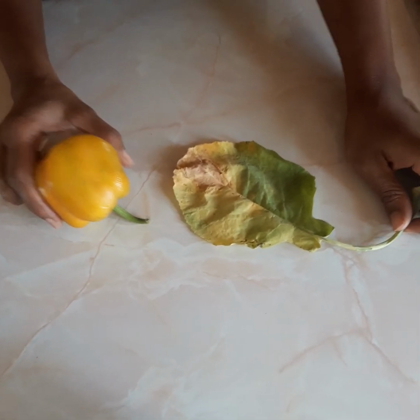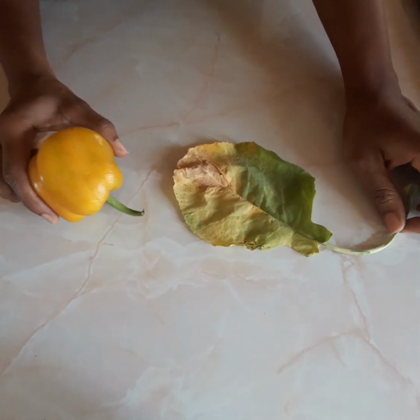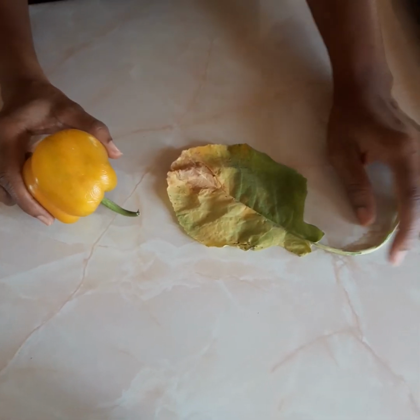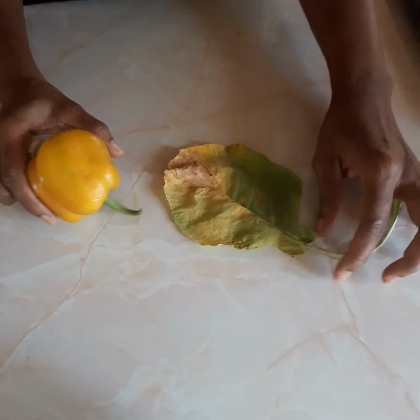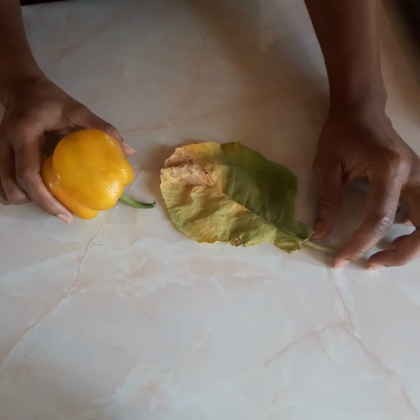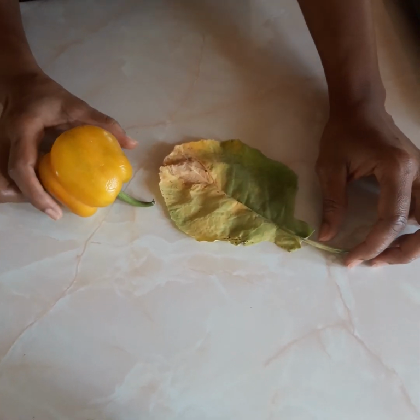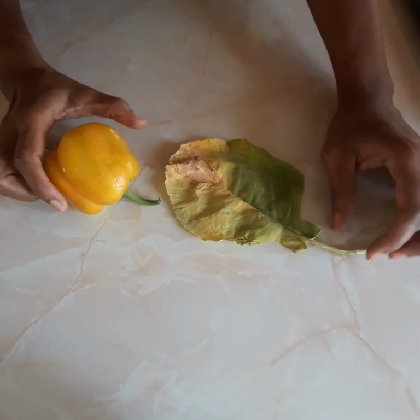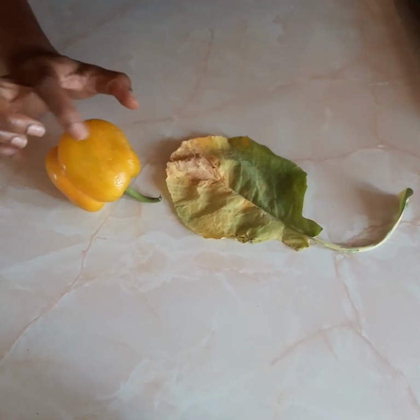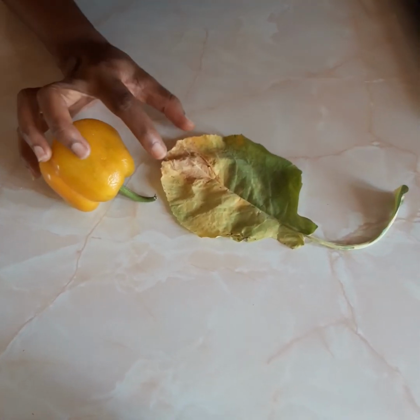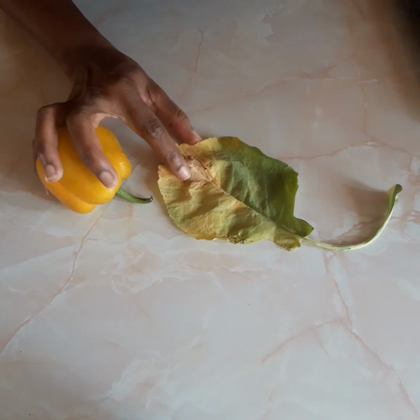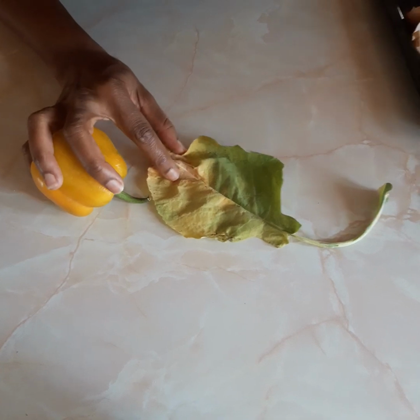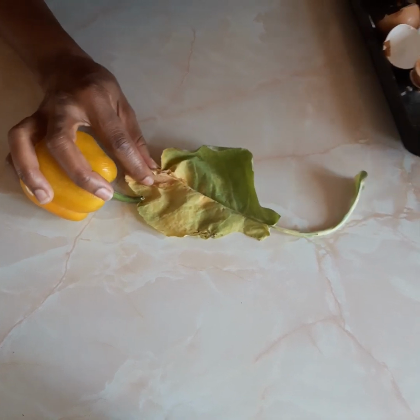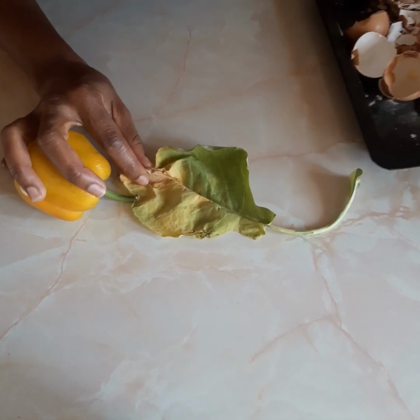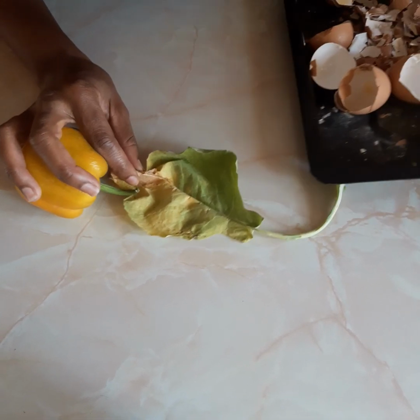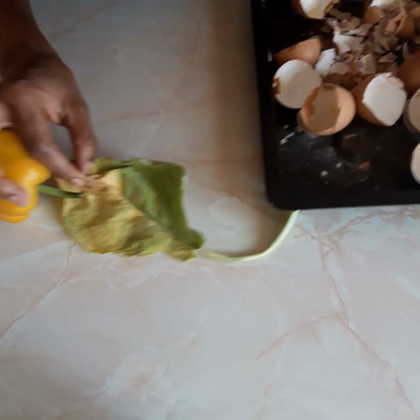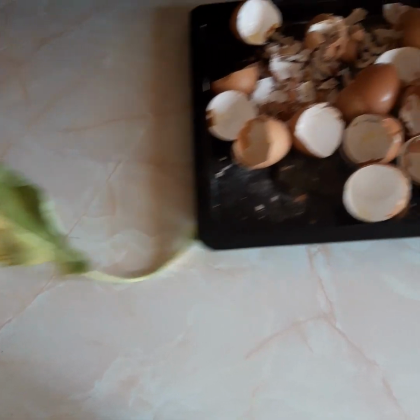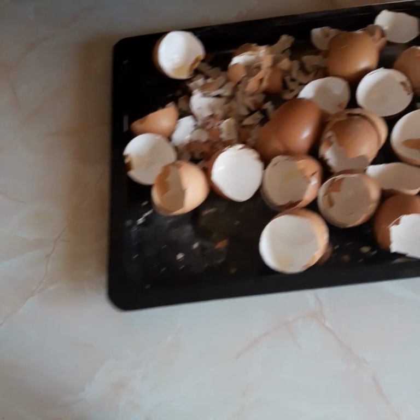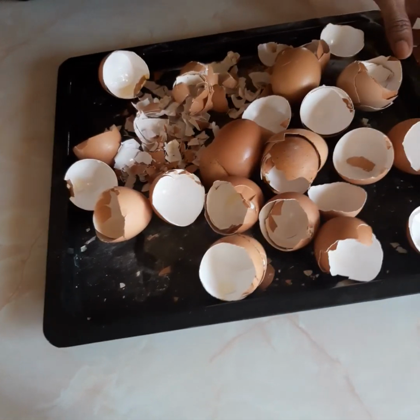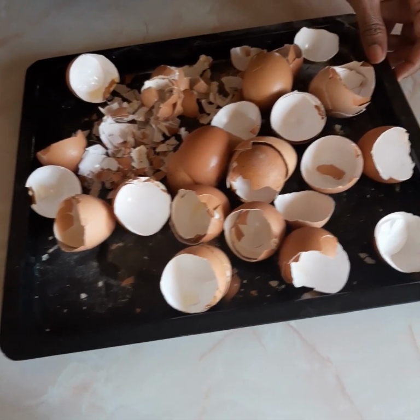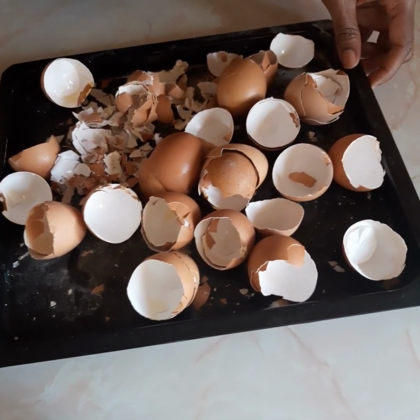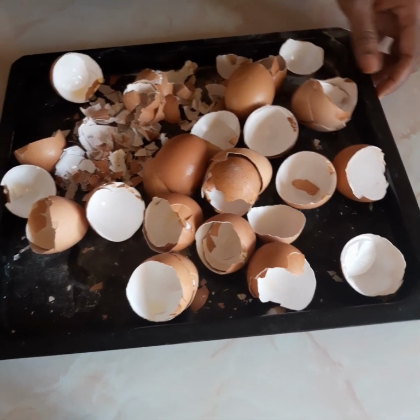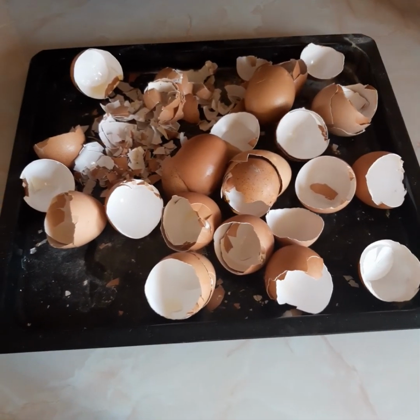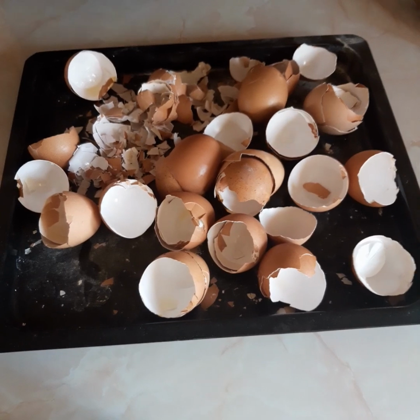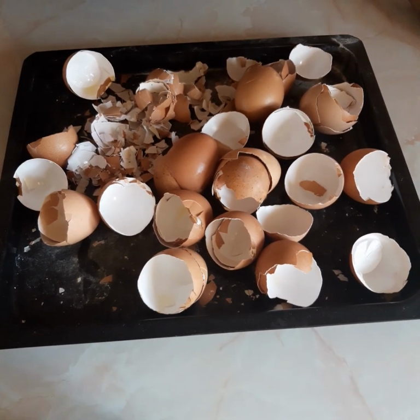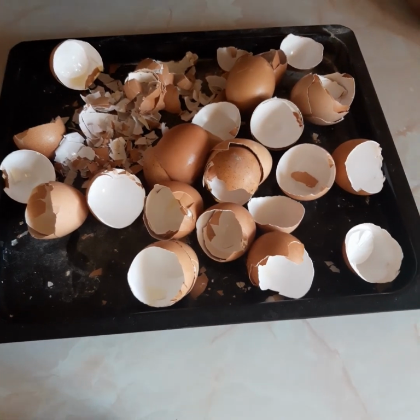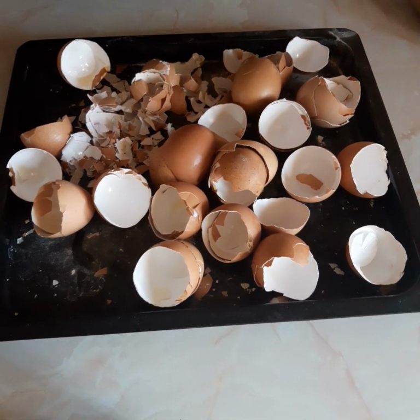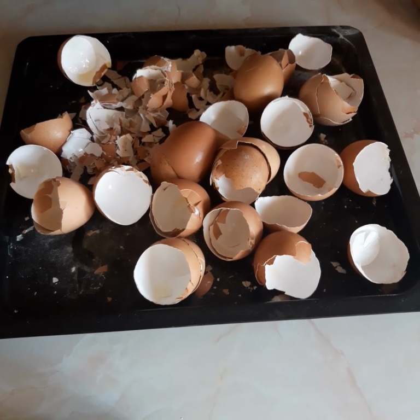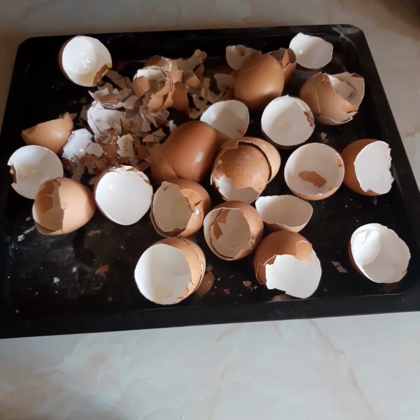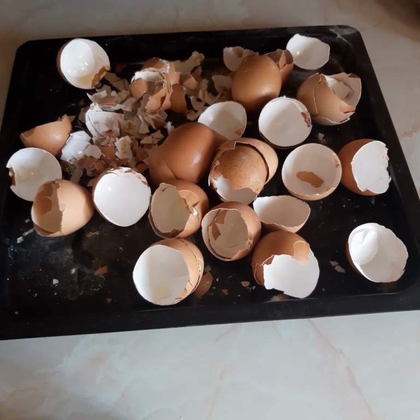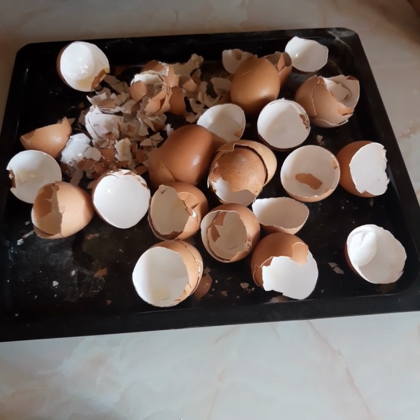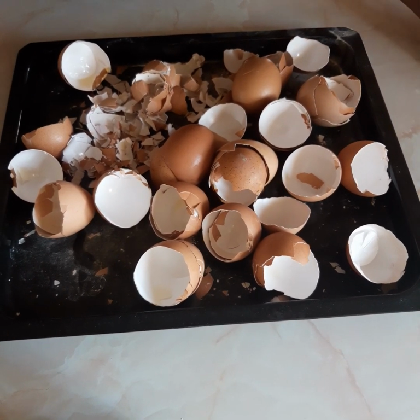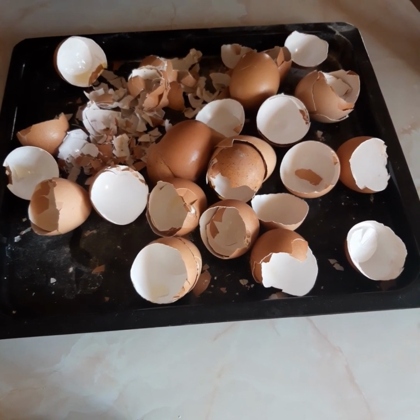Welcome to Sibayeni Metro Farming, where we make farming easy. Today we are going to teach you how to use eggshells to create a calcium-rich fertilizer.